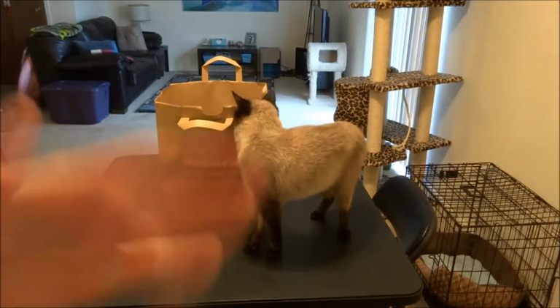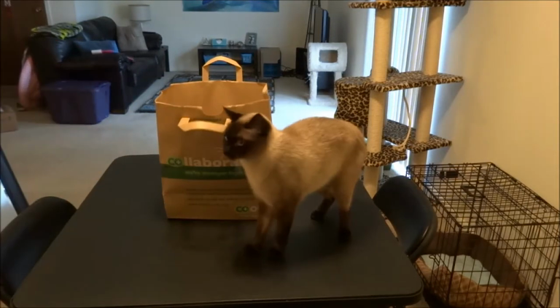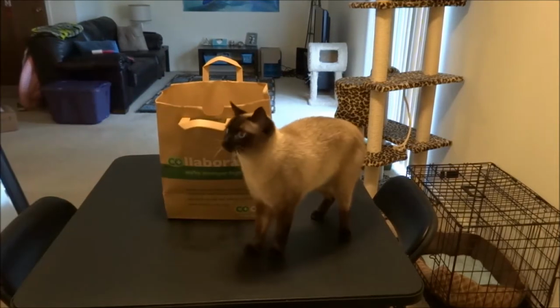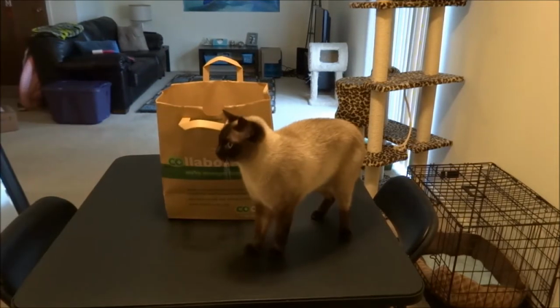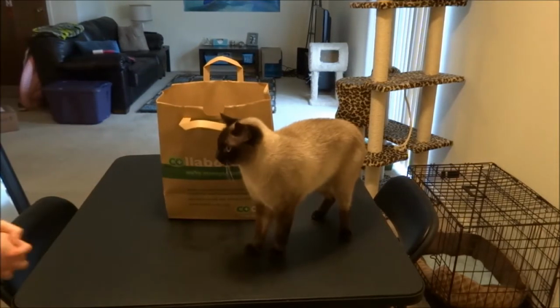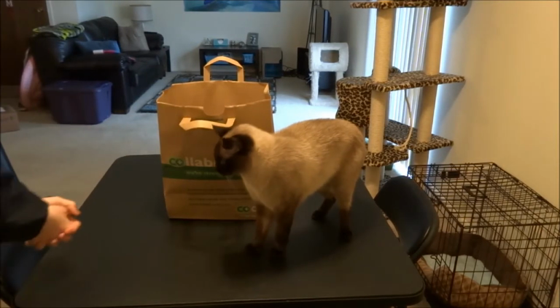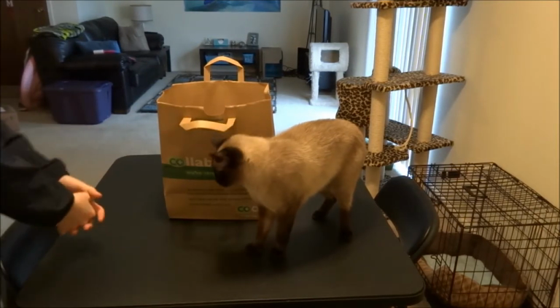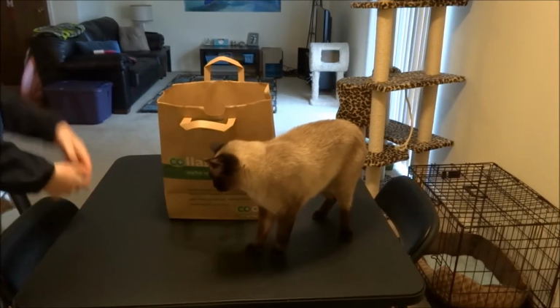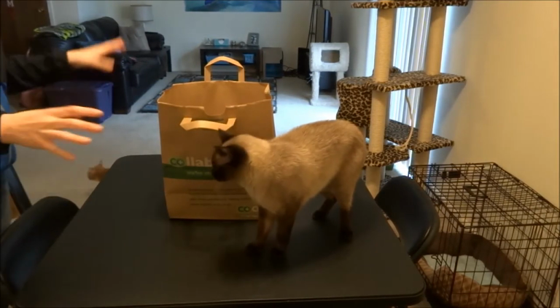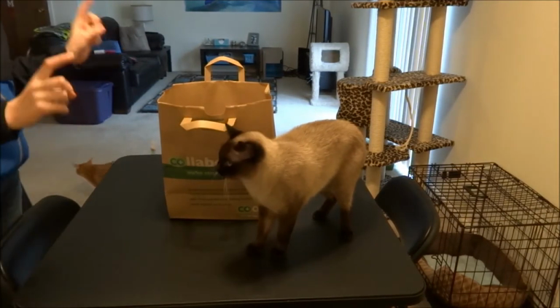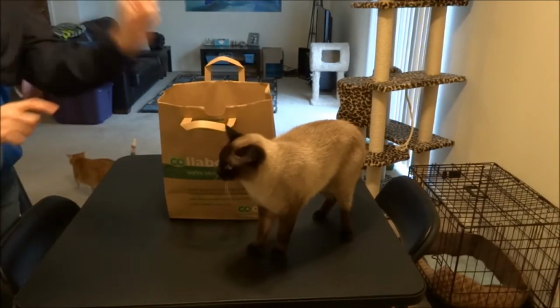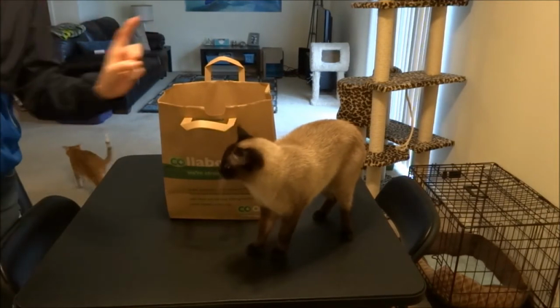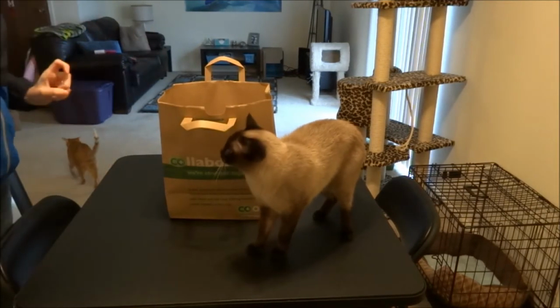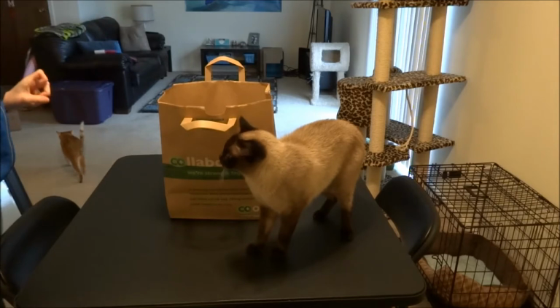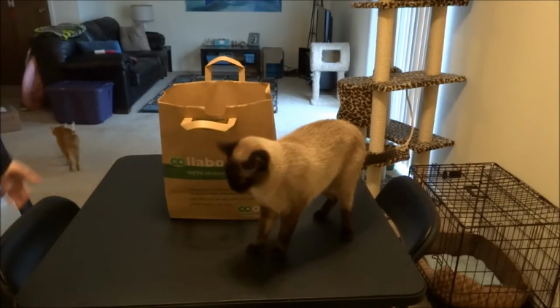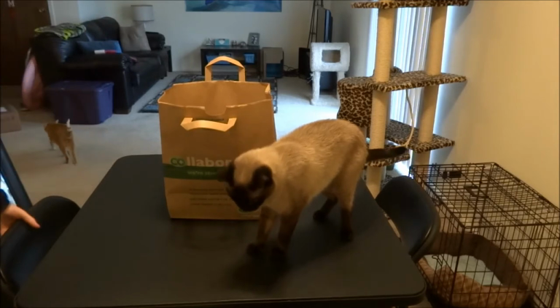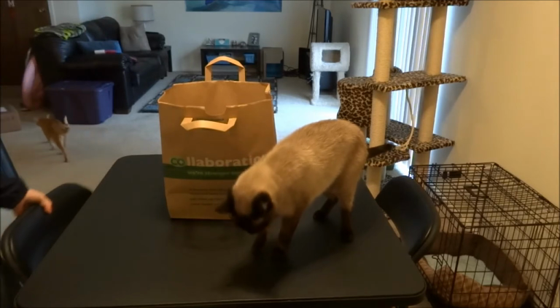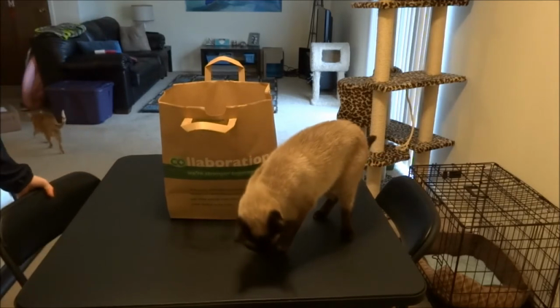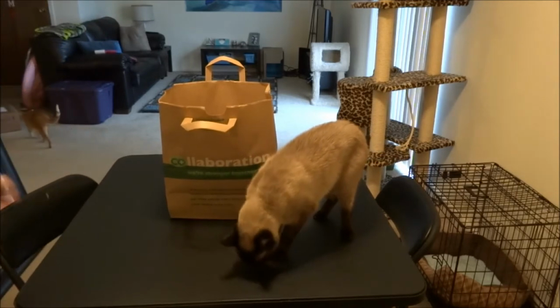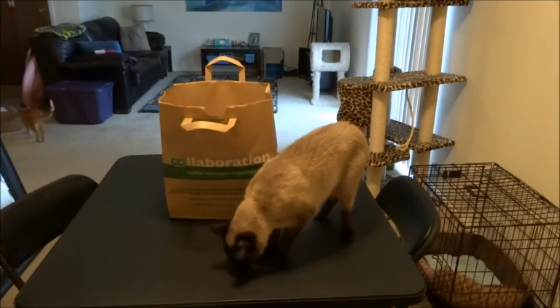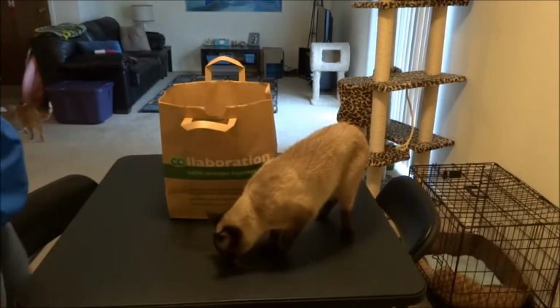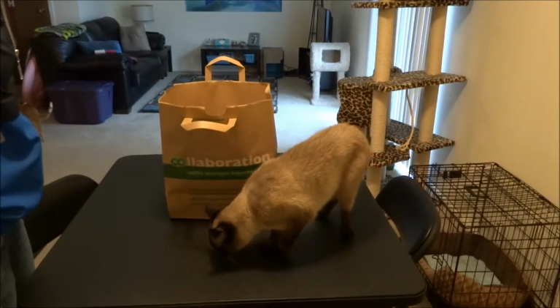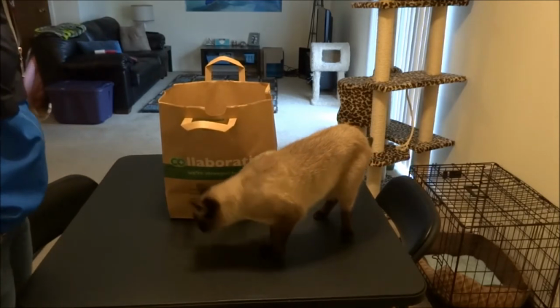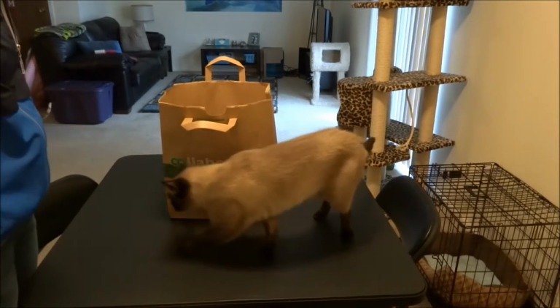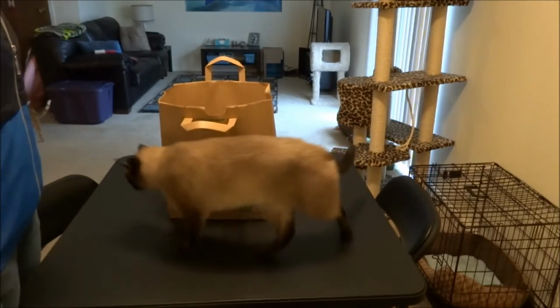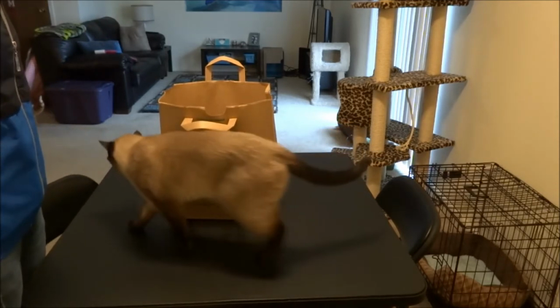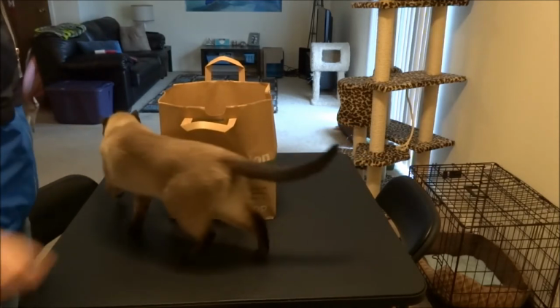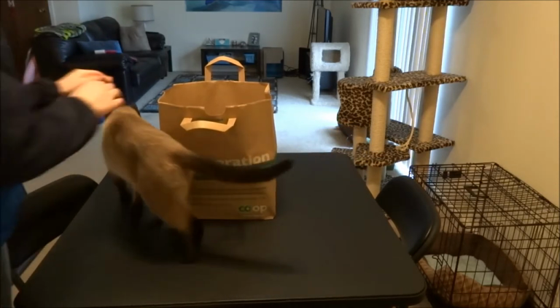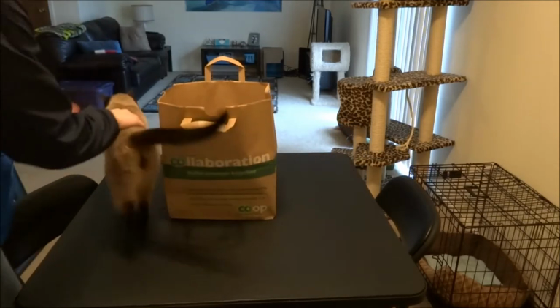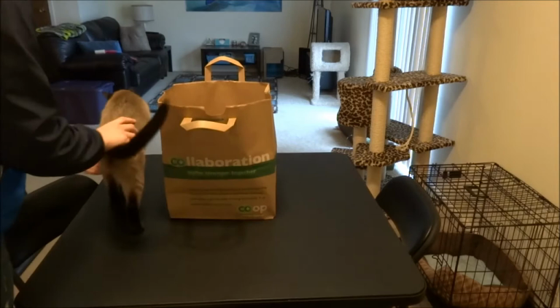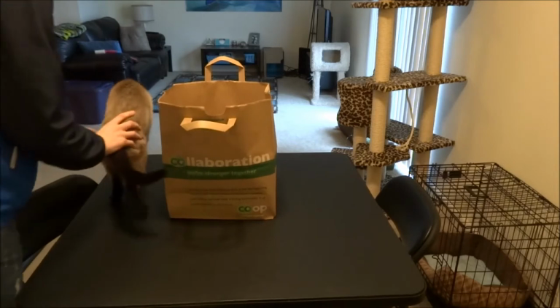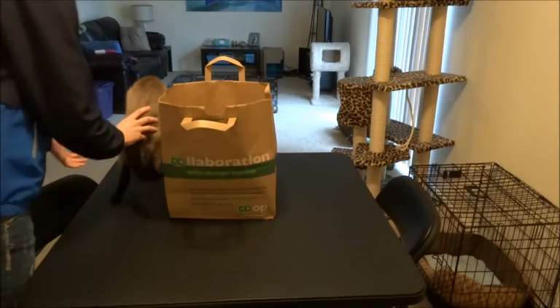Guys, I am so excited about this haul. There is one baby thing, so I will show you that first for those of you who only want to see the baby thing. Max, you are not supposed to be up there. Go down.